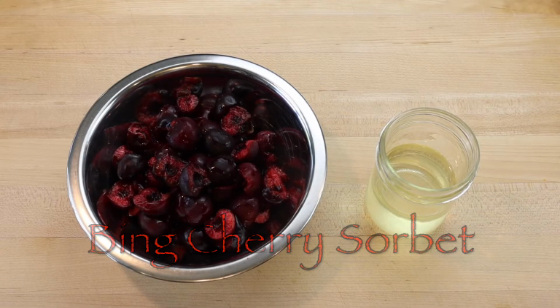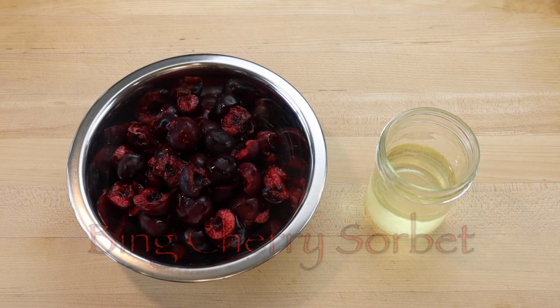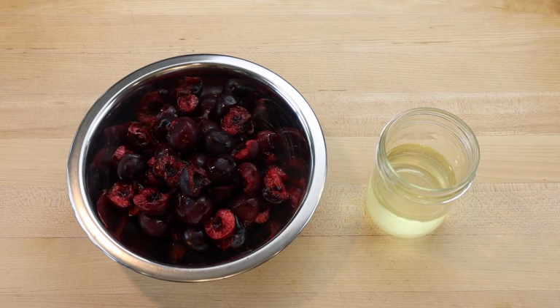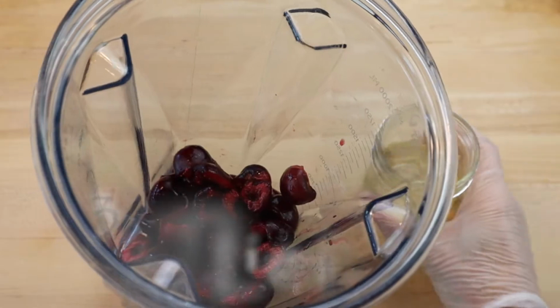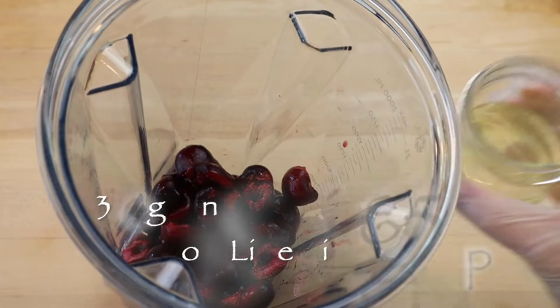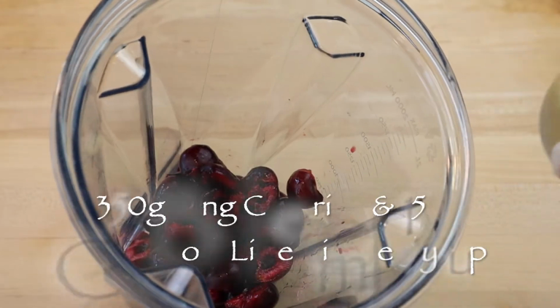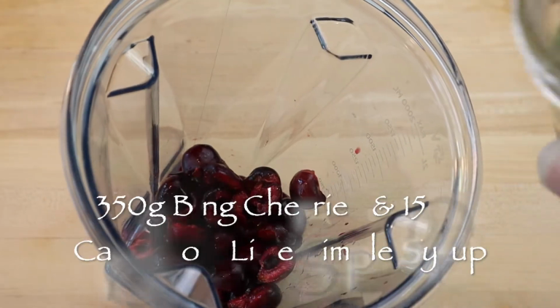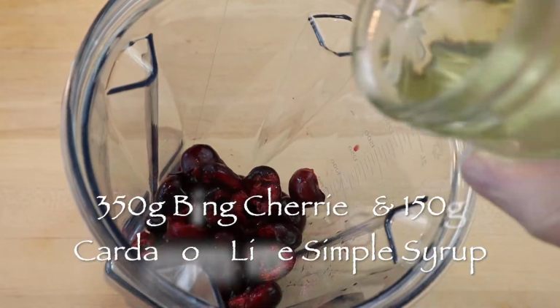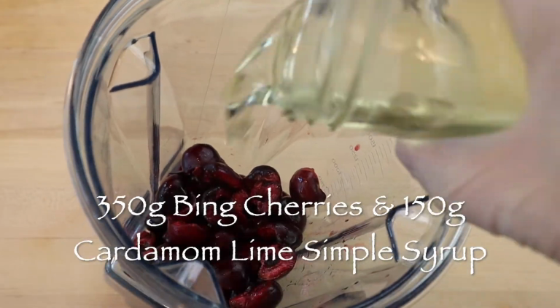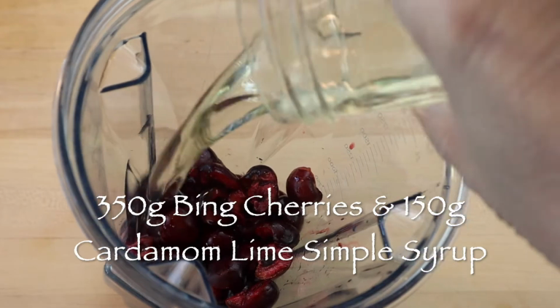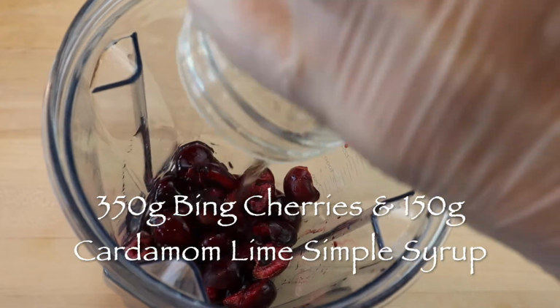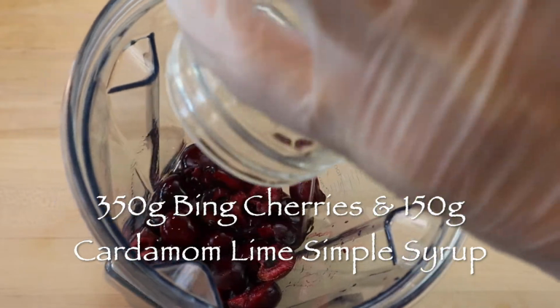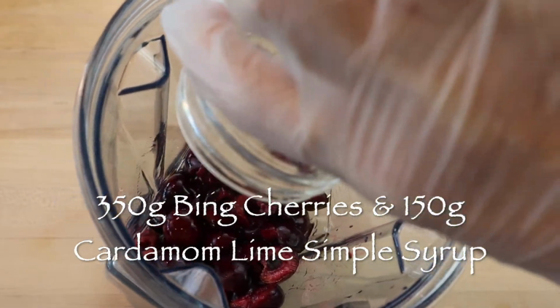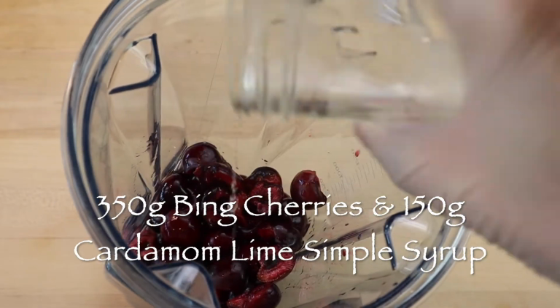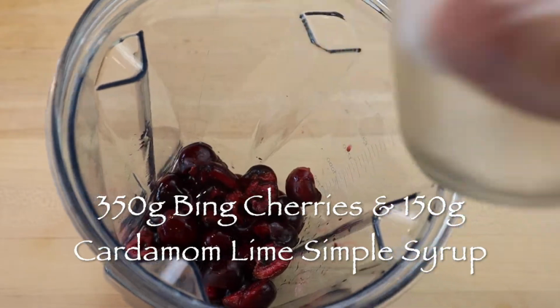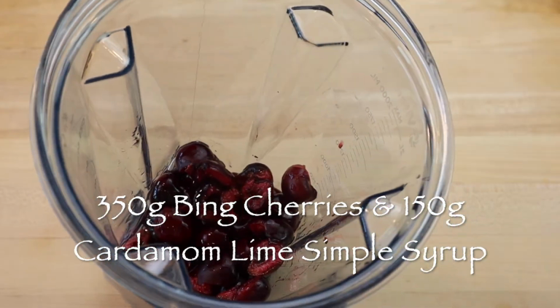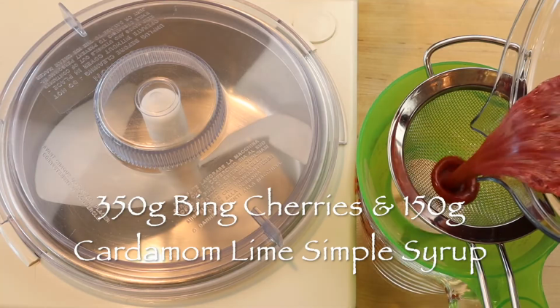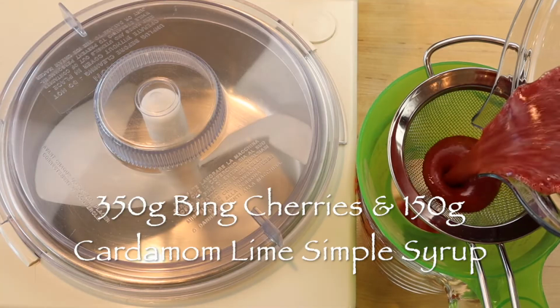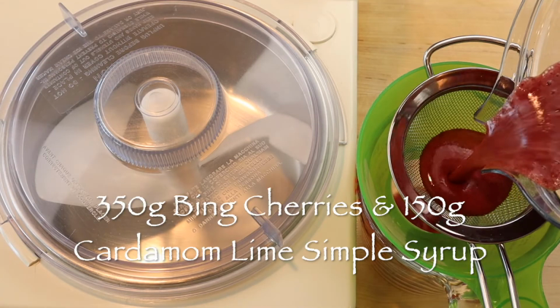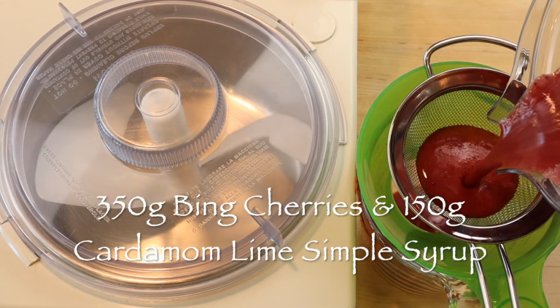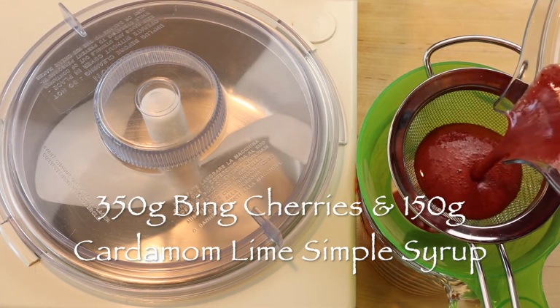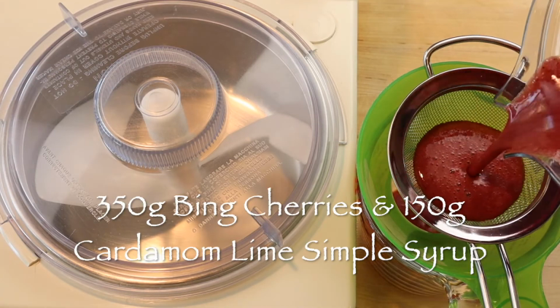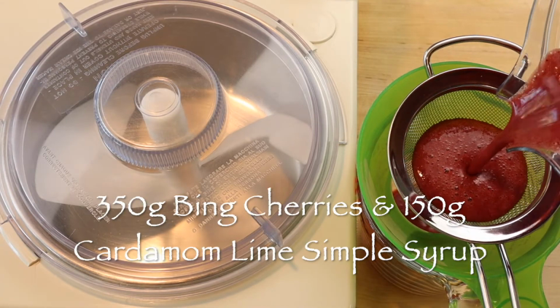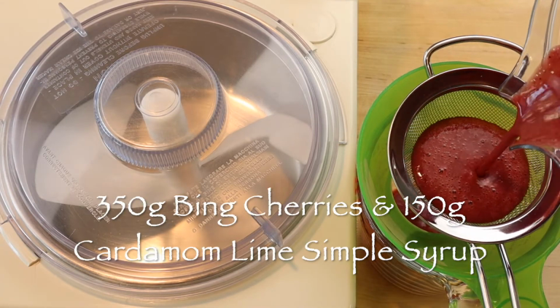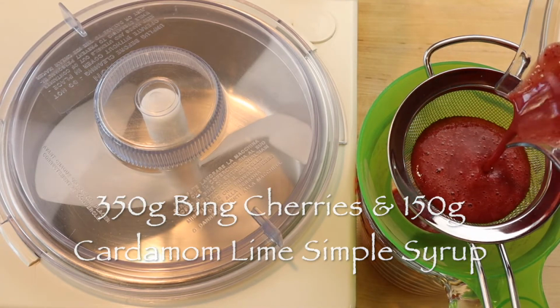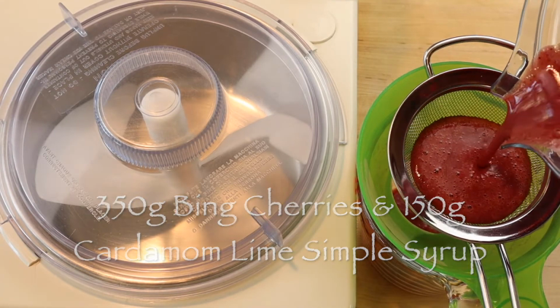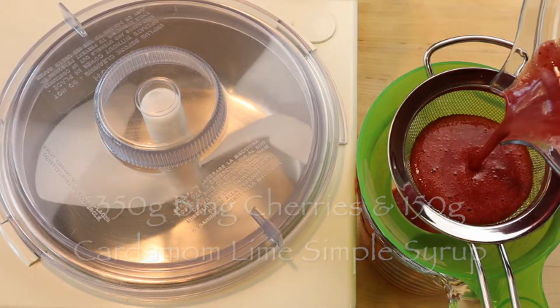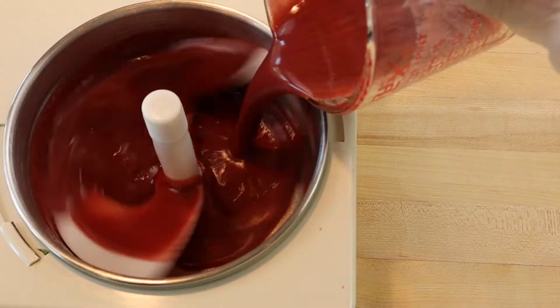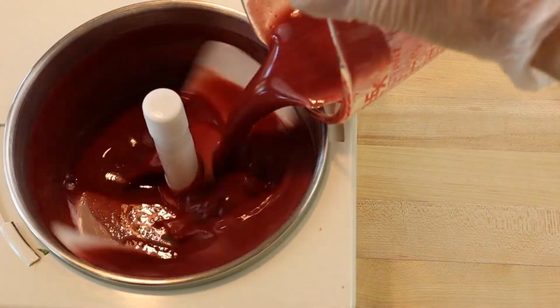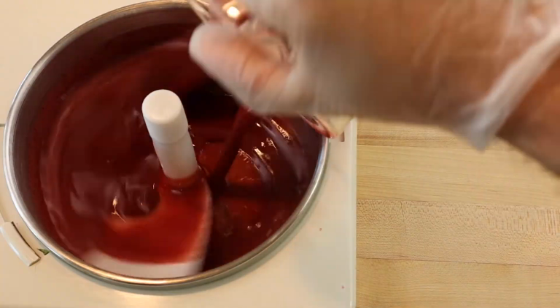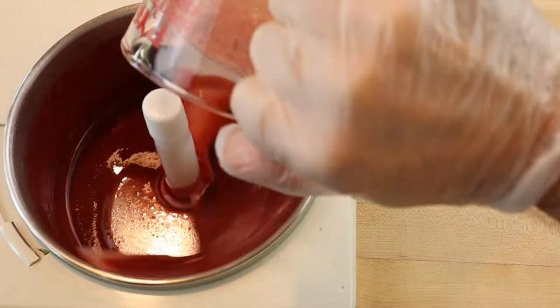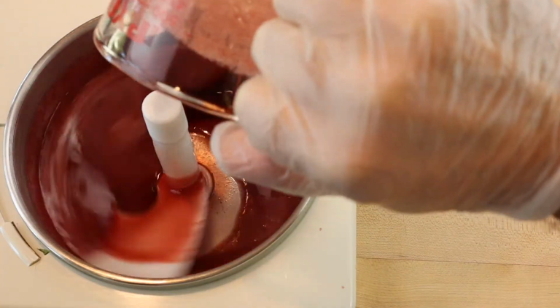Then add 150 grams of syrup to a blender with 350 grams of pitted bing cherries, and process until smooth. Then strain and freeze in a gelato machine.